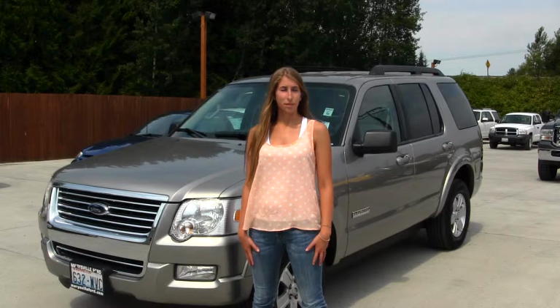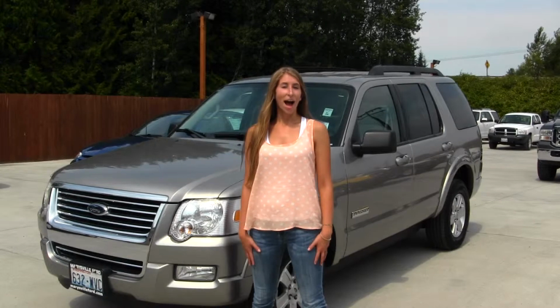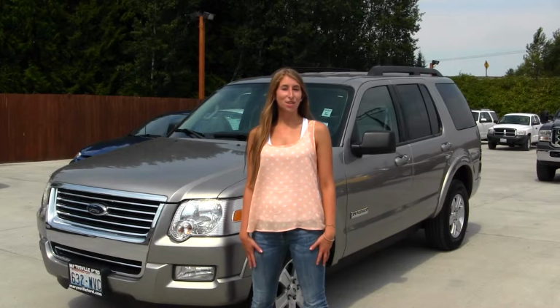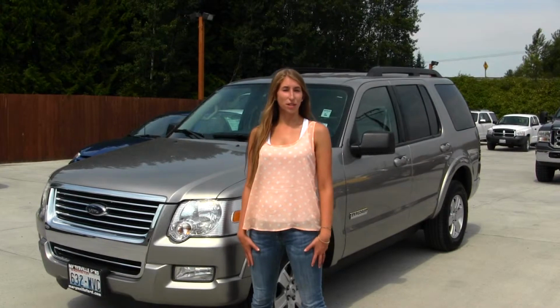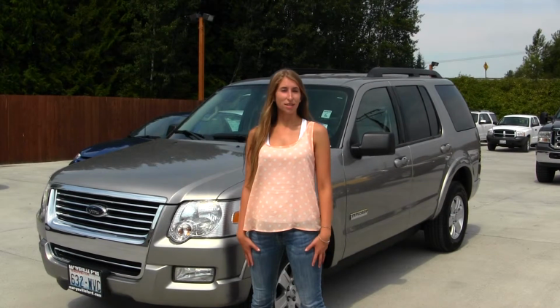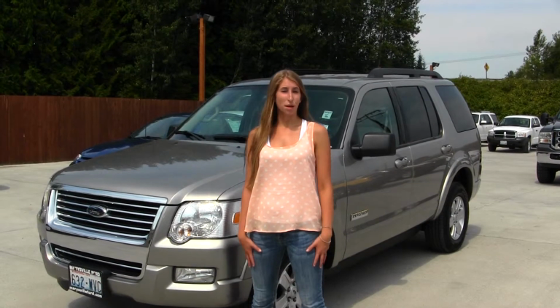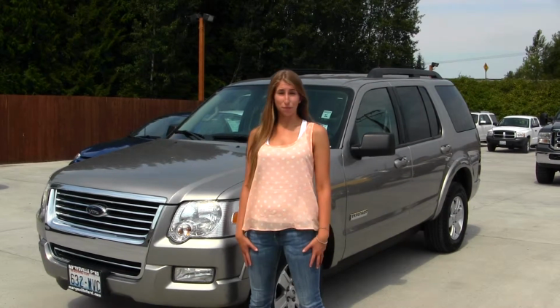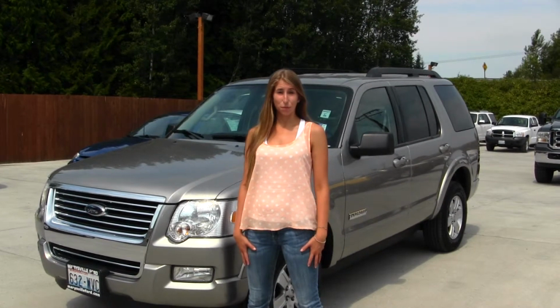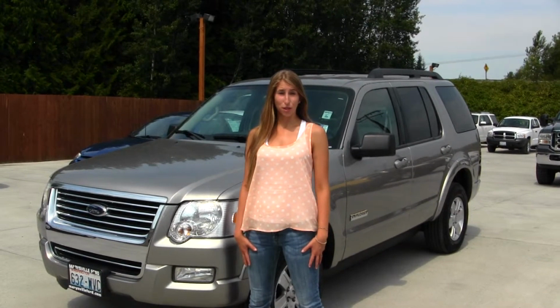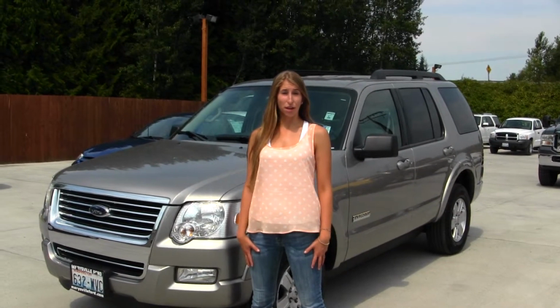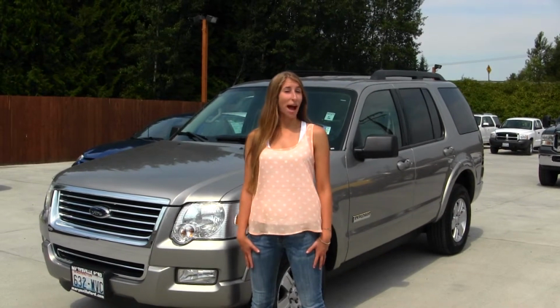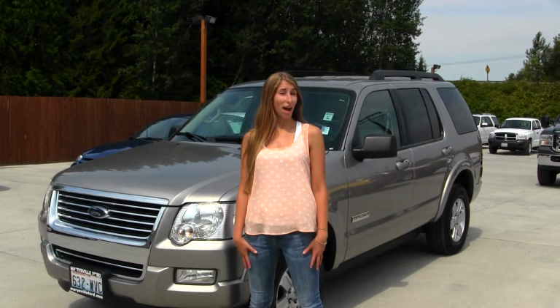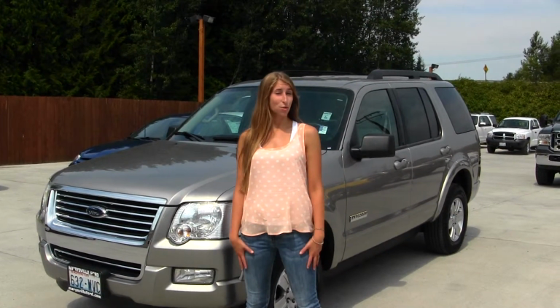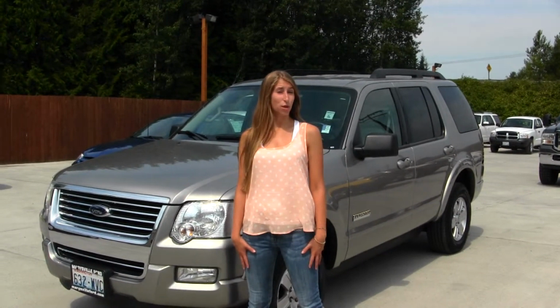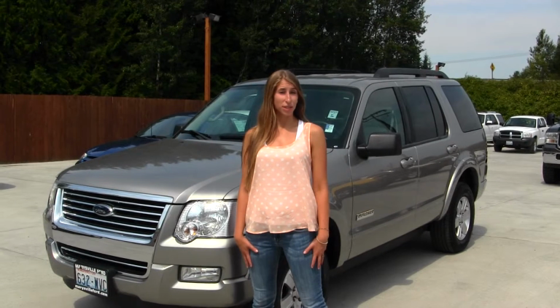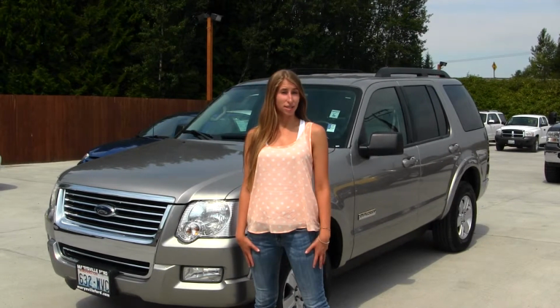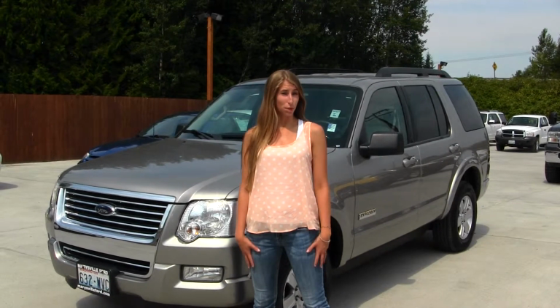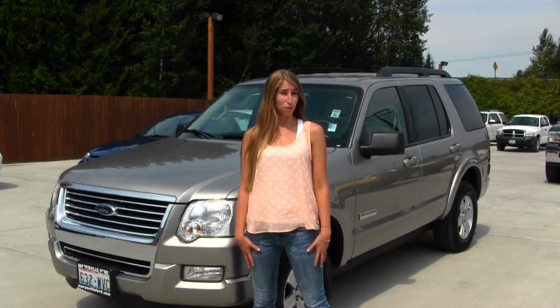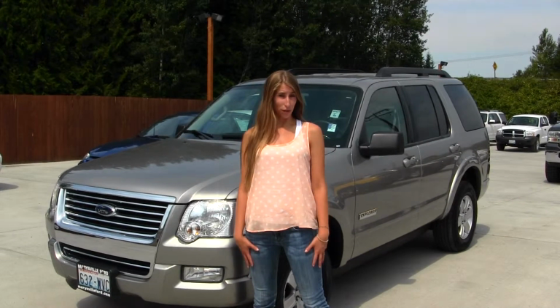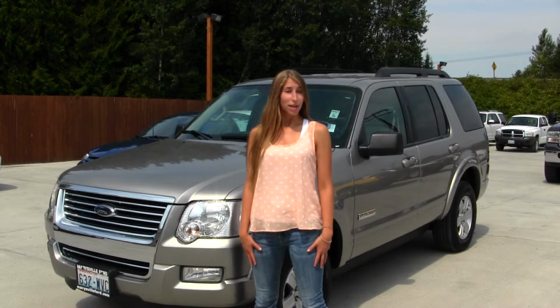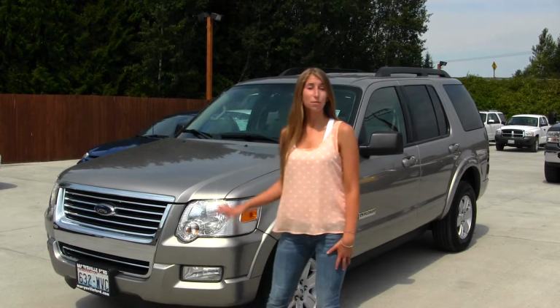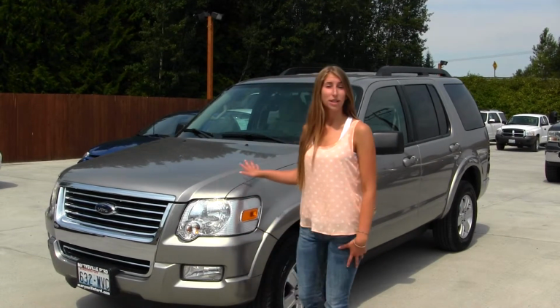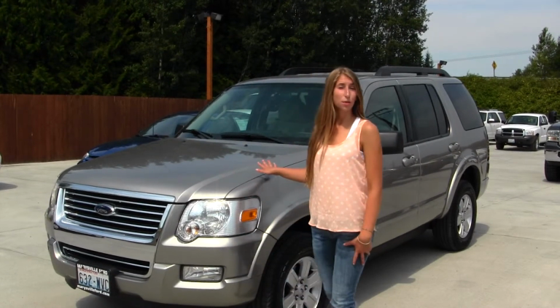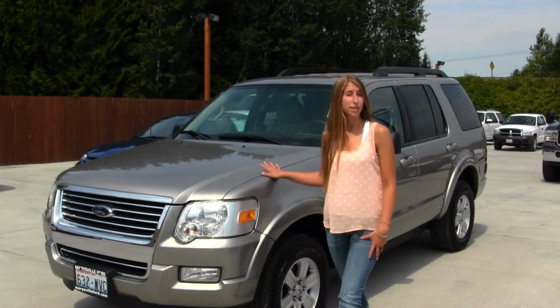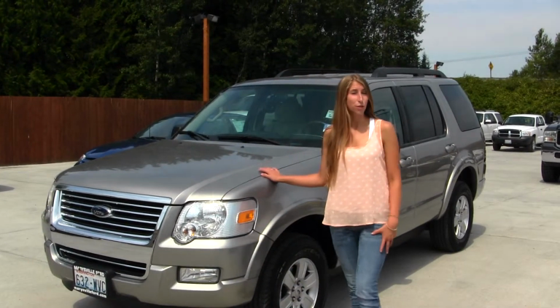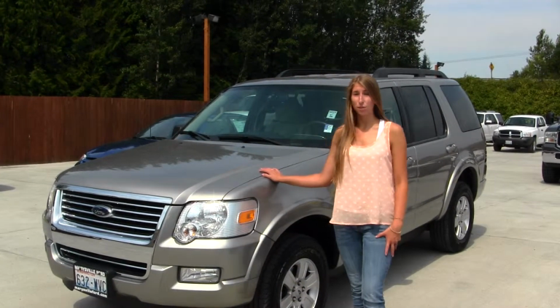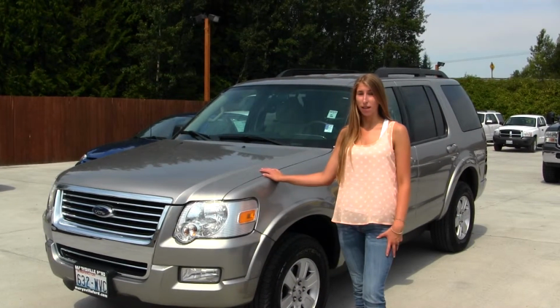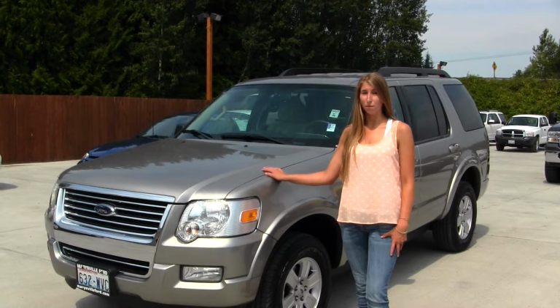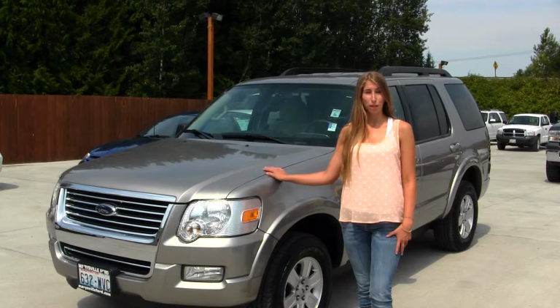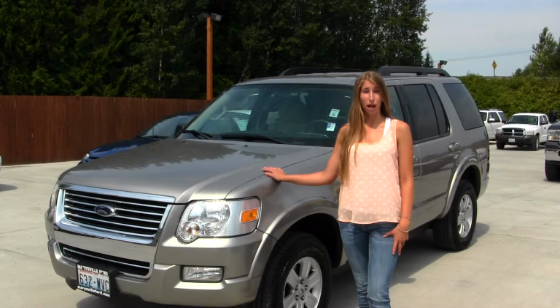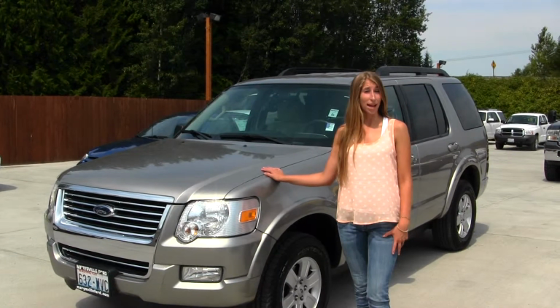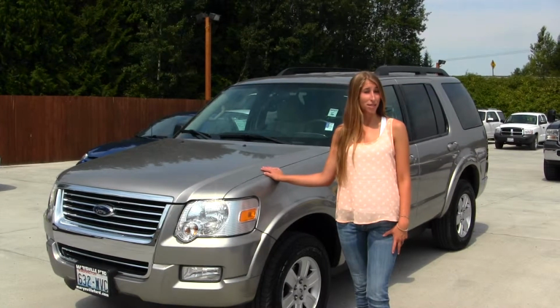Hi, this is Chelsea. Today I'm at Marysville Ford, located off I-5 at the corner of 136th and Smoky Point Boulevard. Today we're looking at this beautiful silver 2008 Ford Explorer XLT.